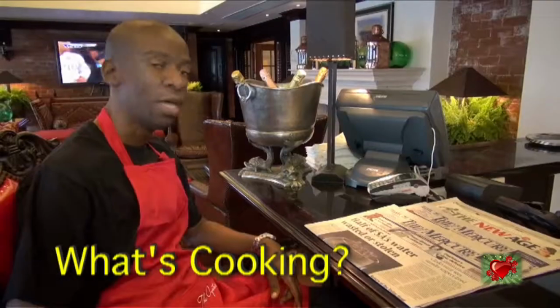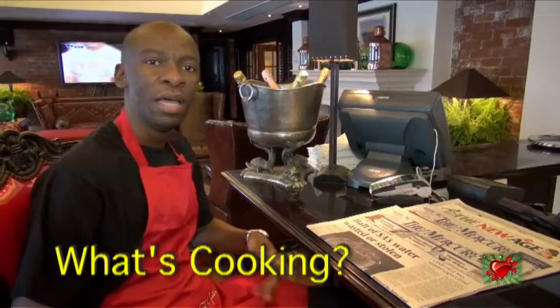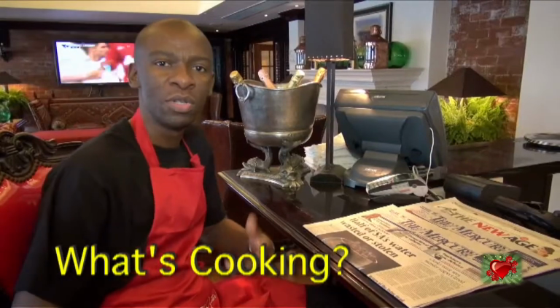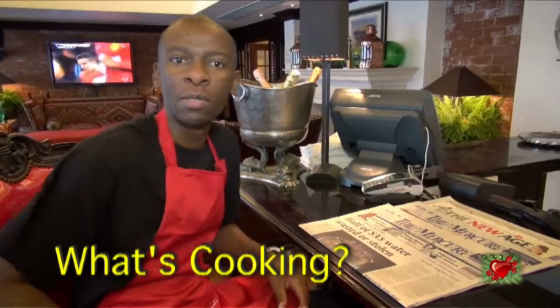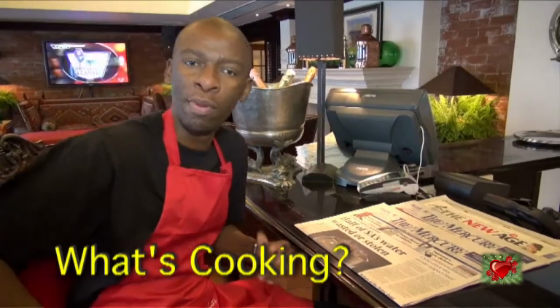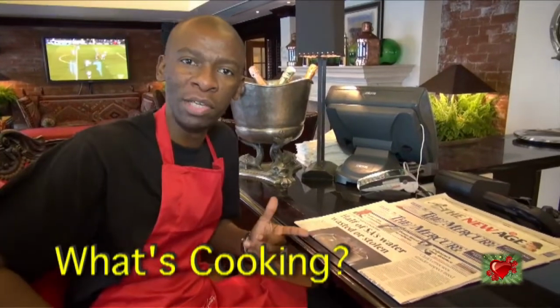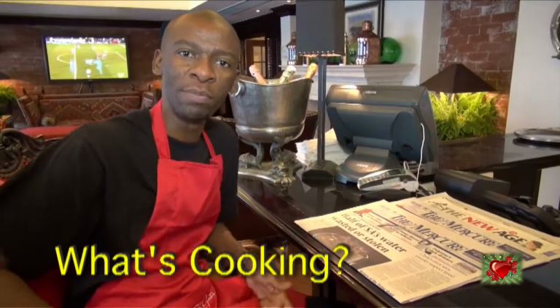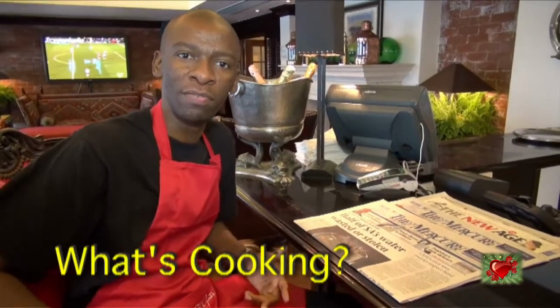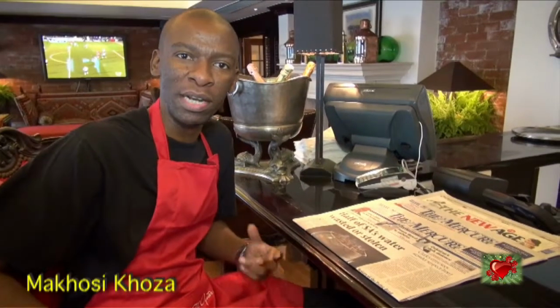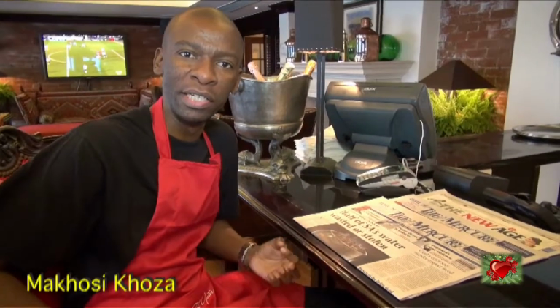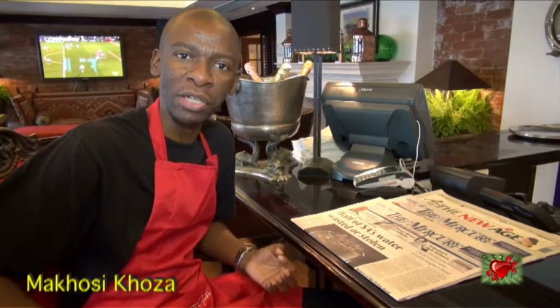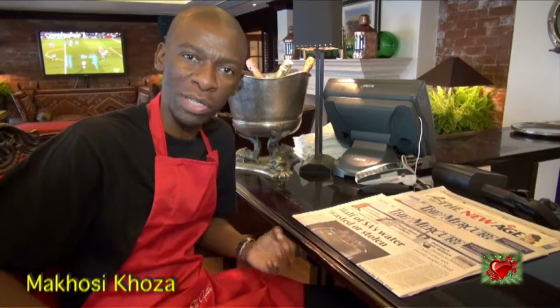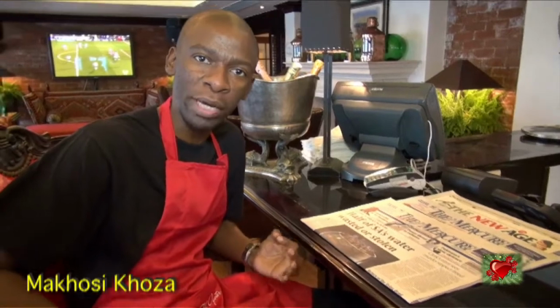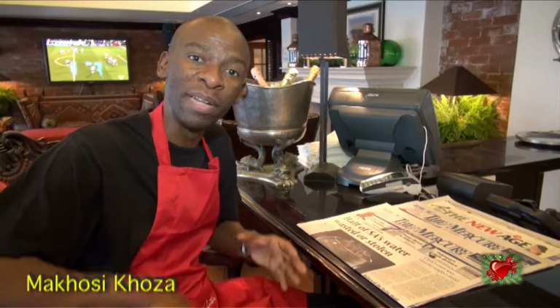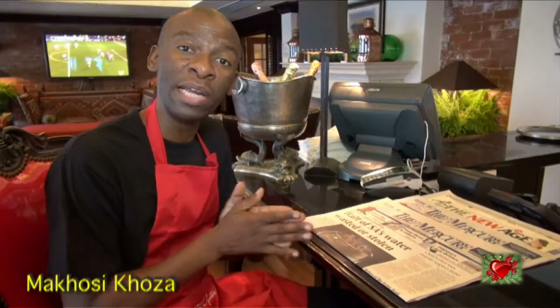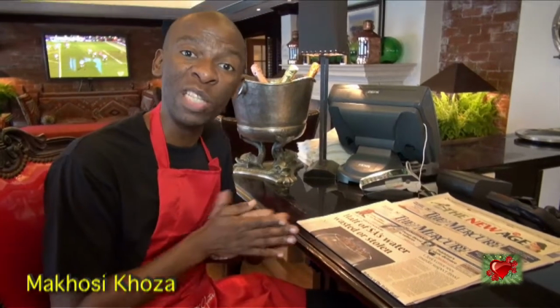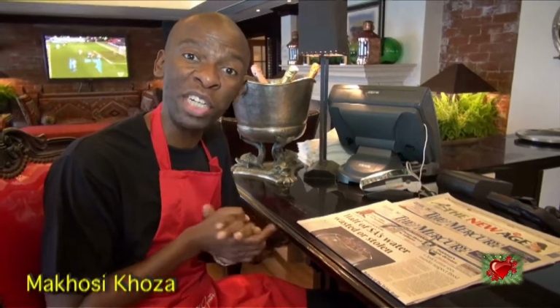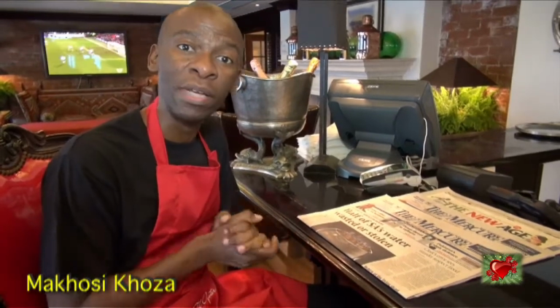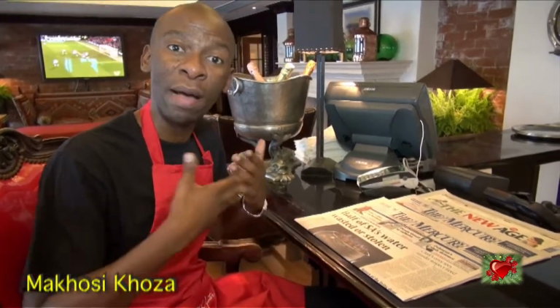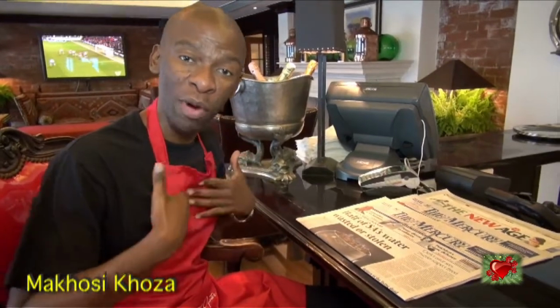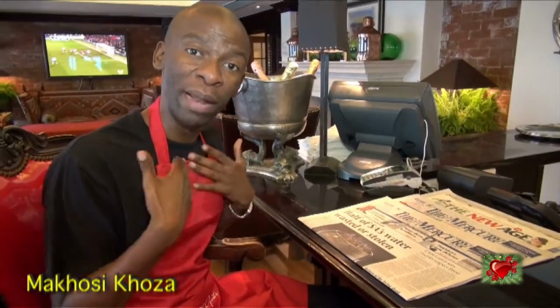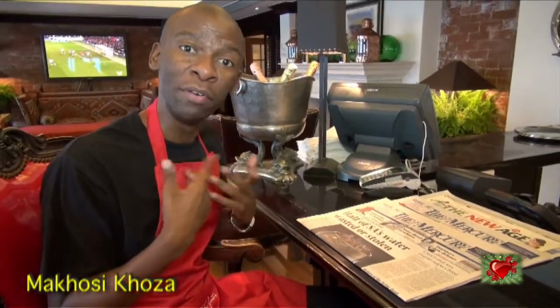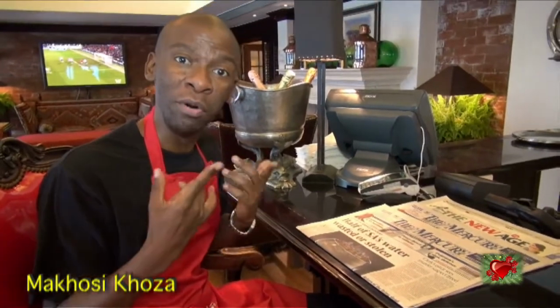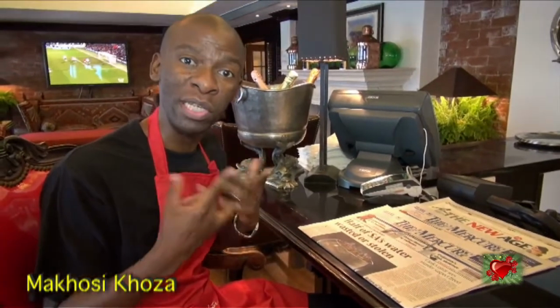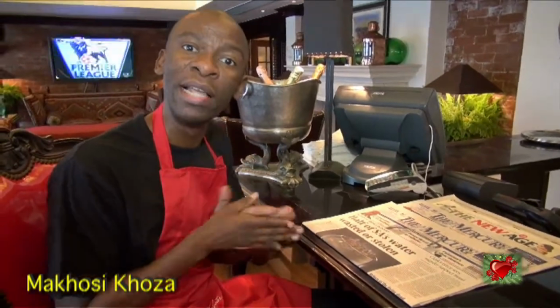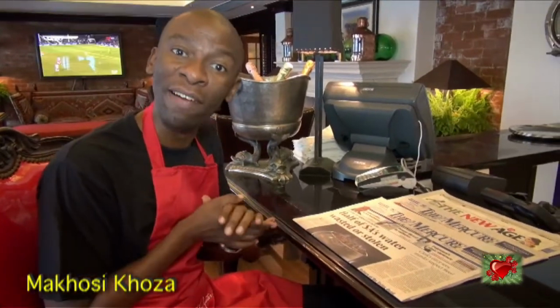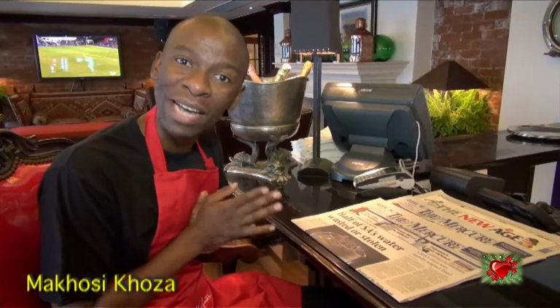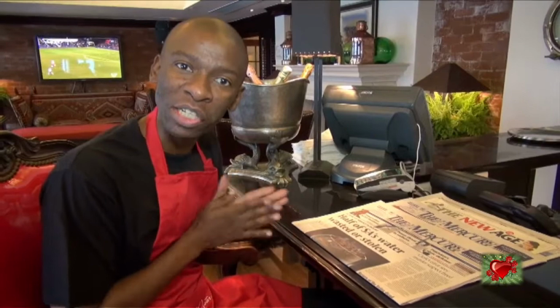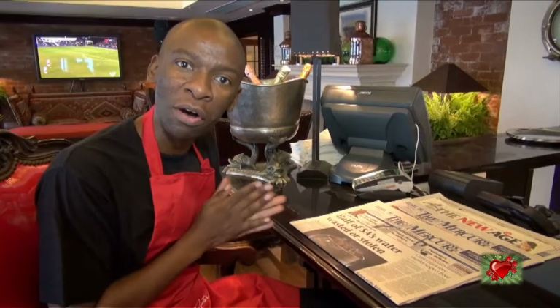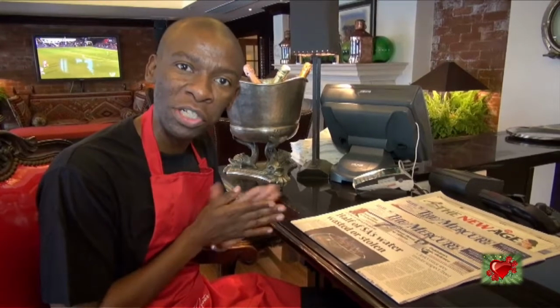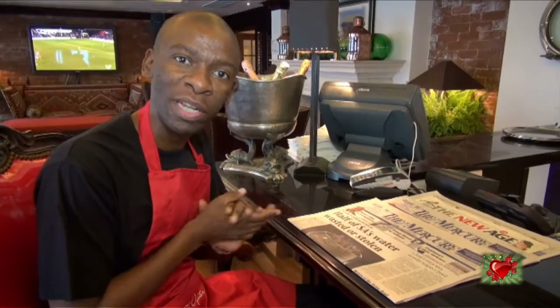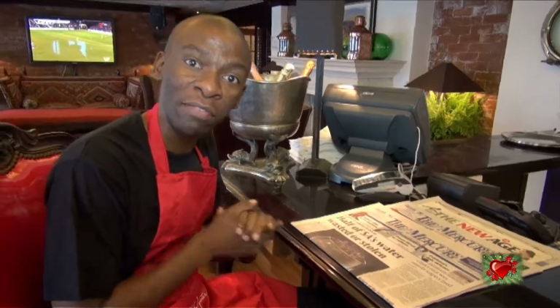Hey, how's it going? We're back at the Oyster Box for another edition of What's Cooking, but this time it's special. I'm in red and black for a good reason — it's the Valentine's edition of the show.